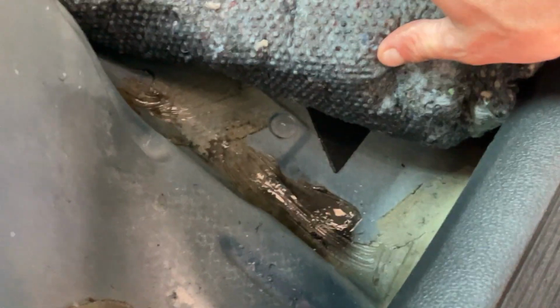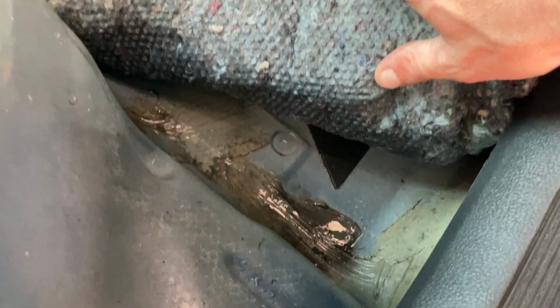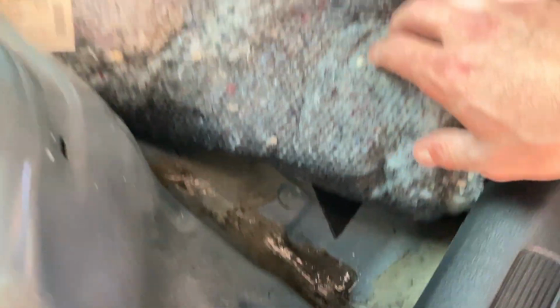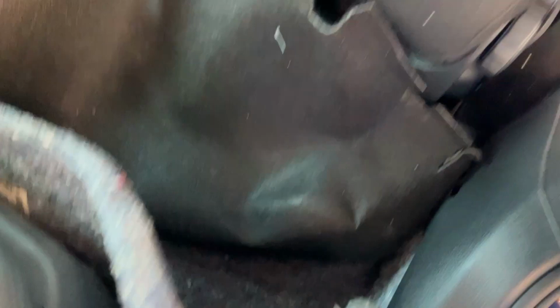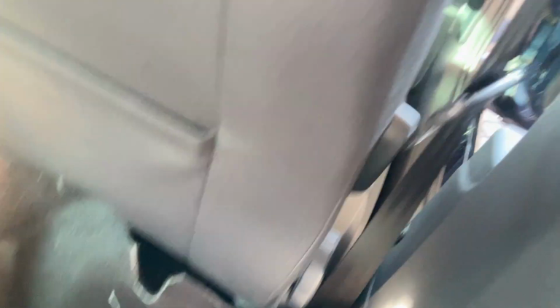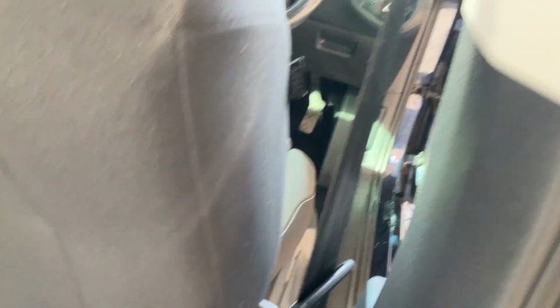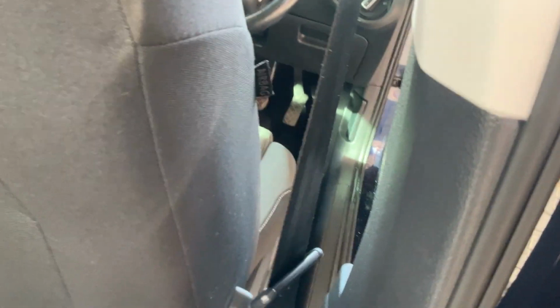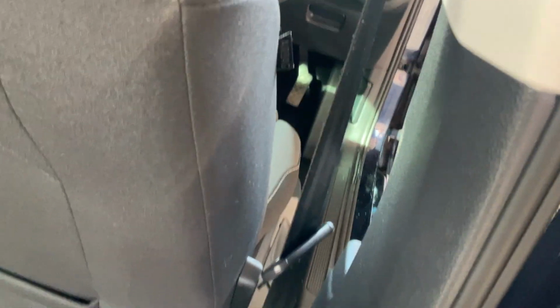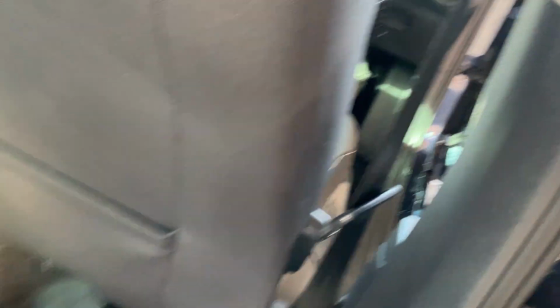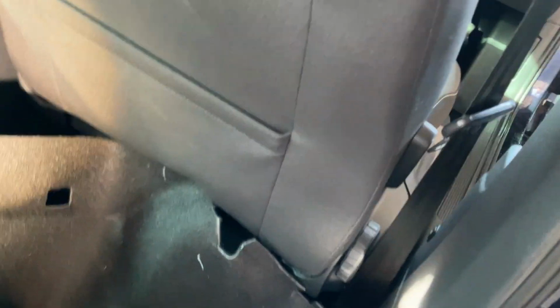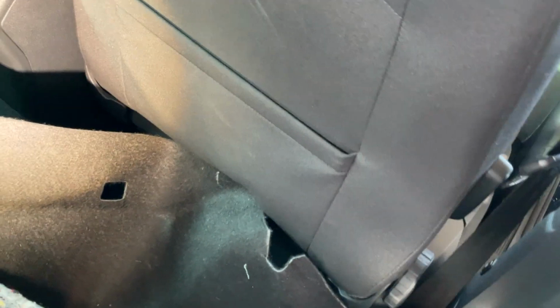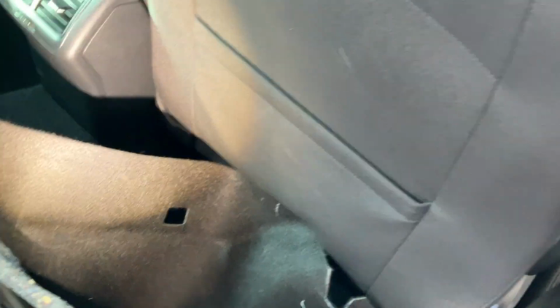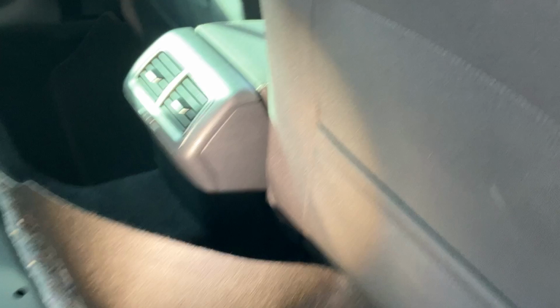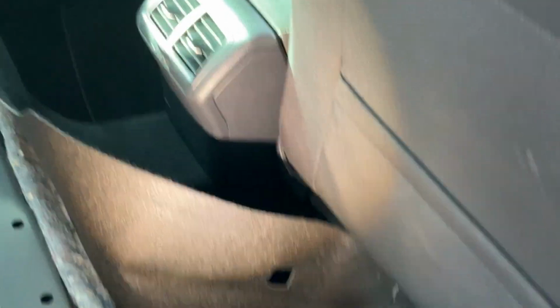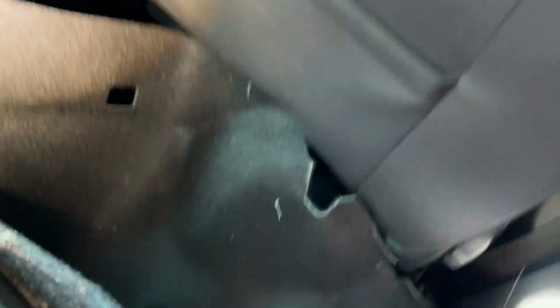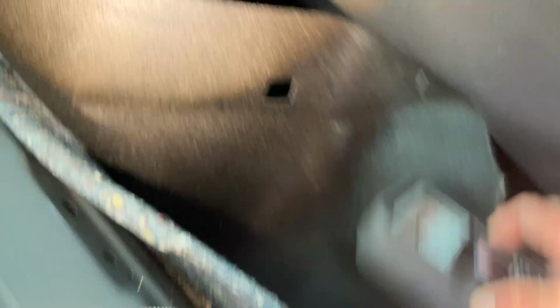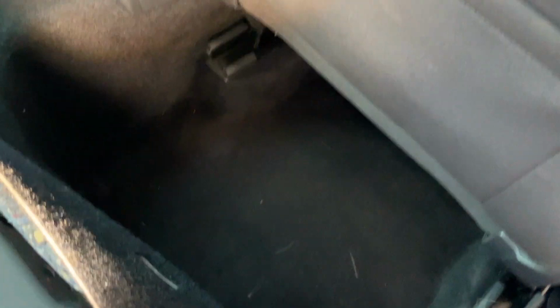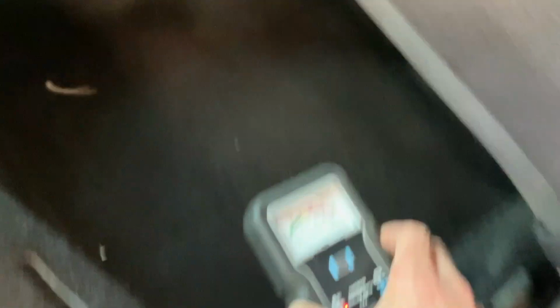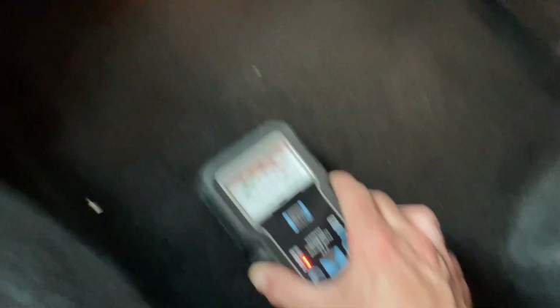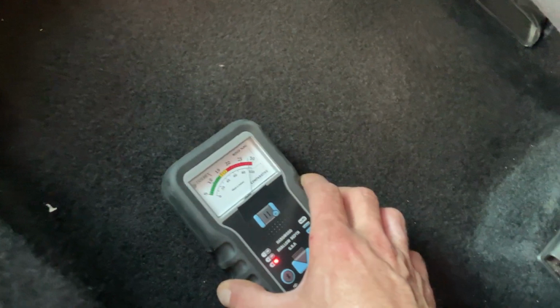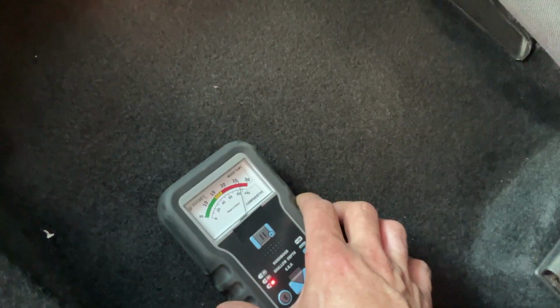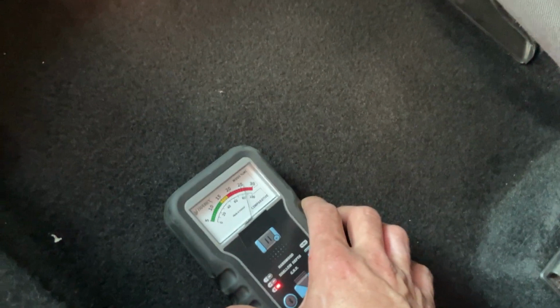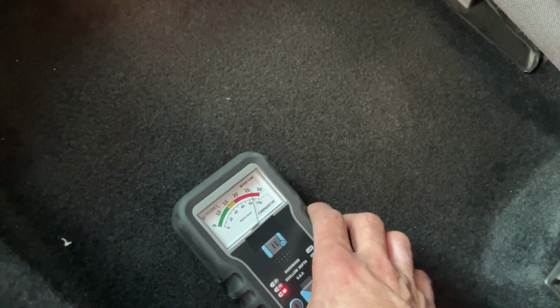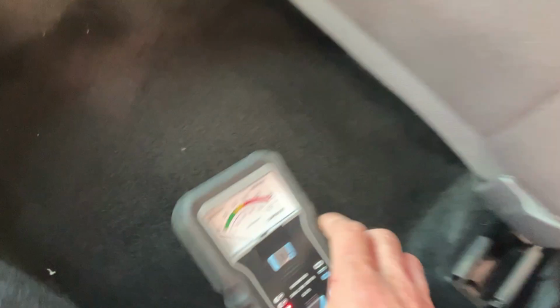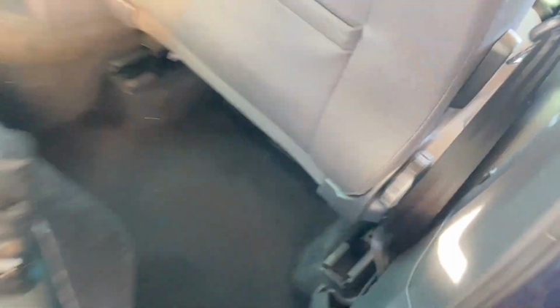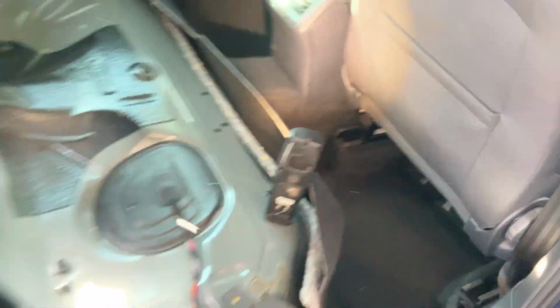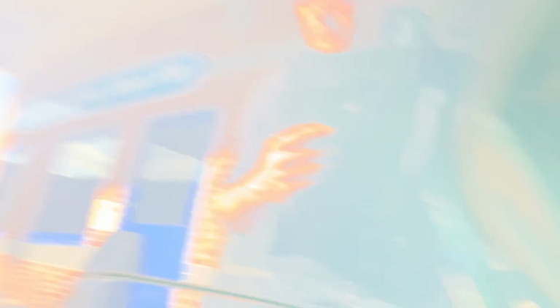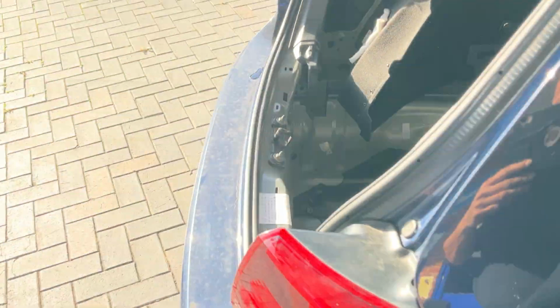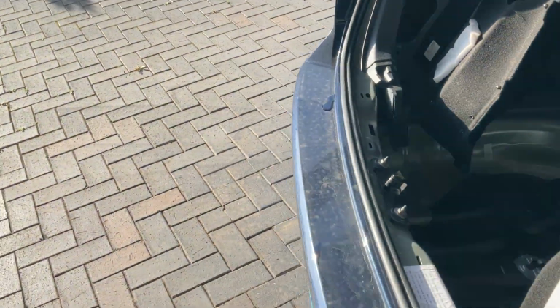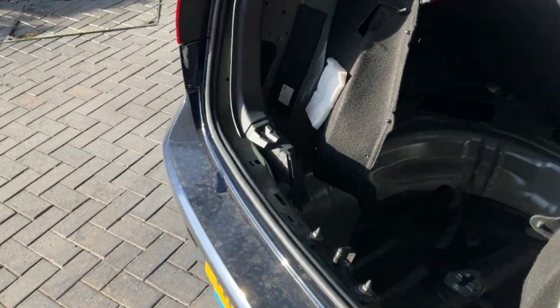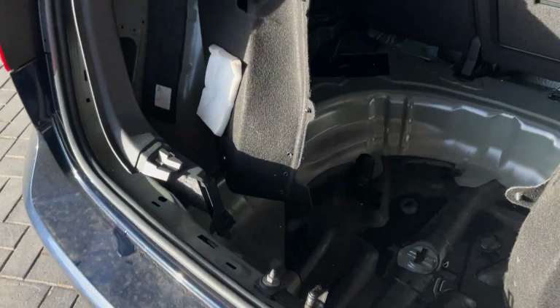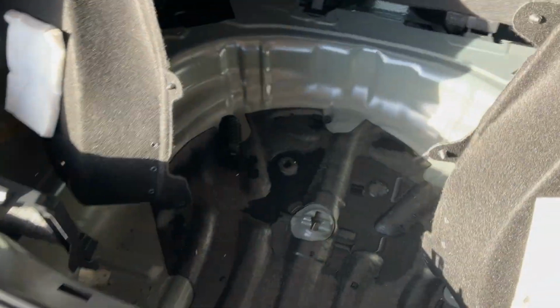Now, if this is wet, nine times out of ten it goes up the bulkhead sponge underneath the pedals, and that's what takes quite a time to dry. Just to show this machine on the back - it's telling us we've got water there, as we know. Coming around into the boot, I've taken the back boot section out.